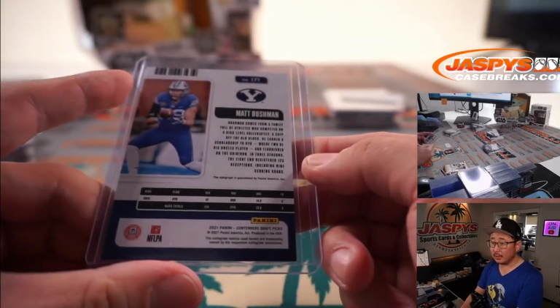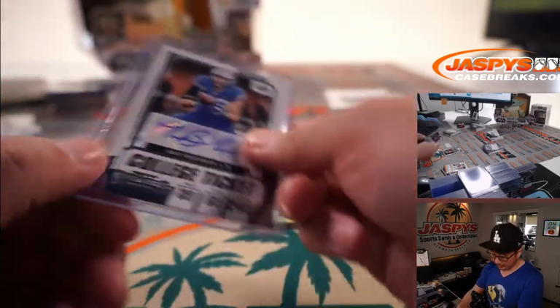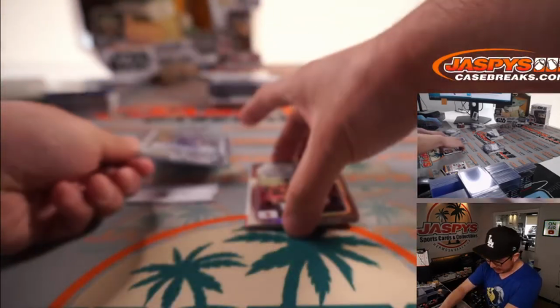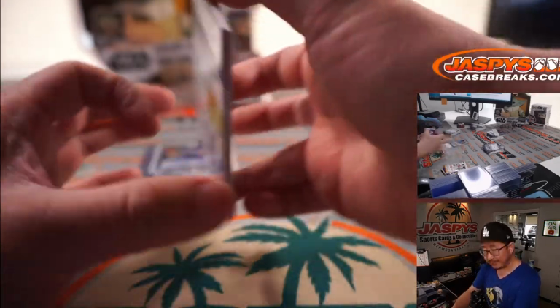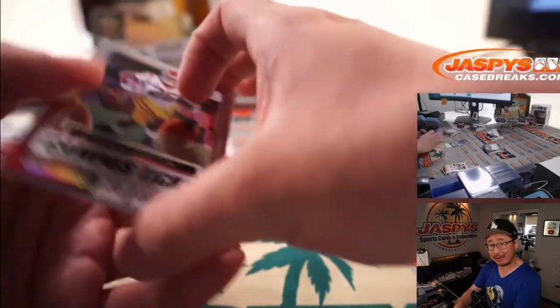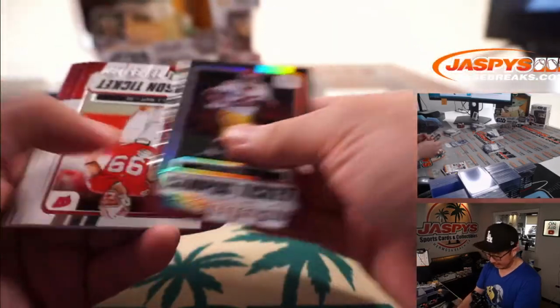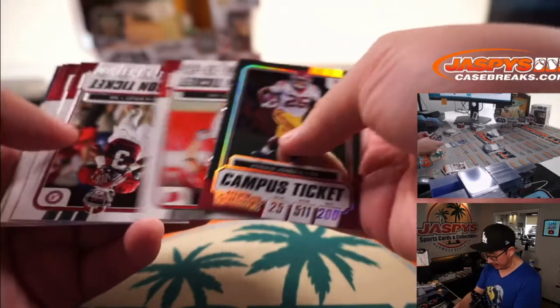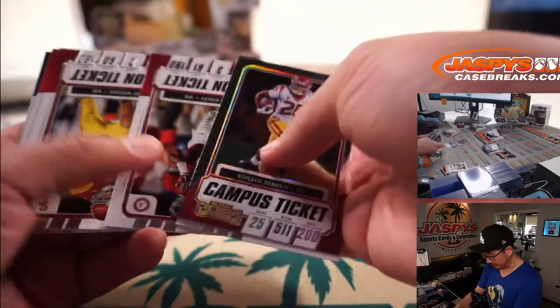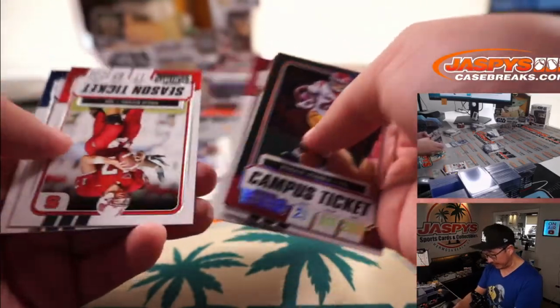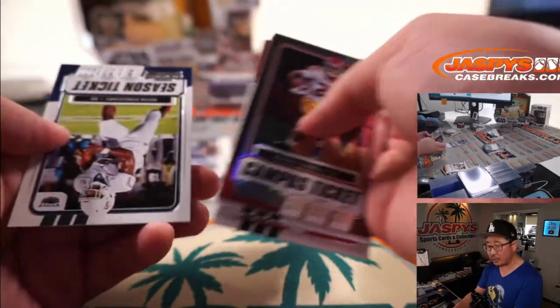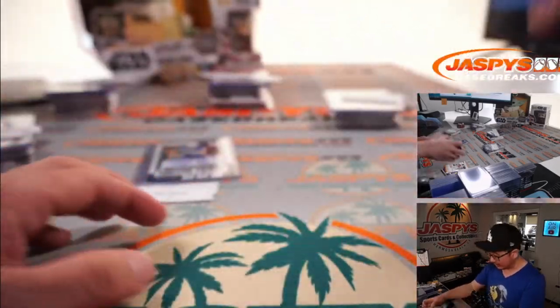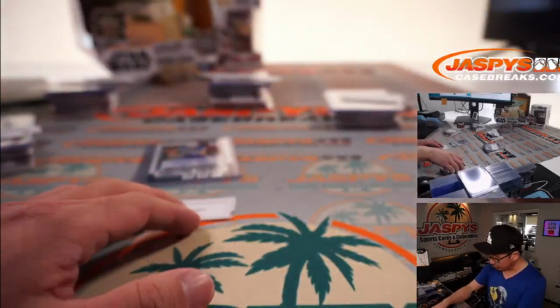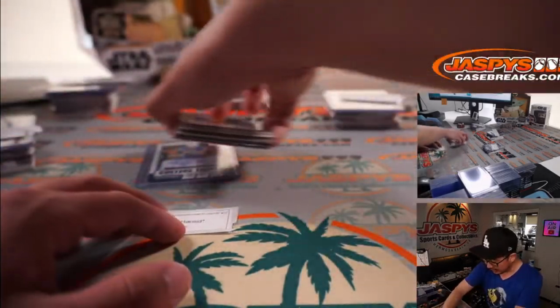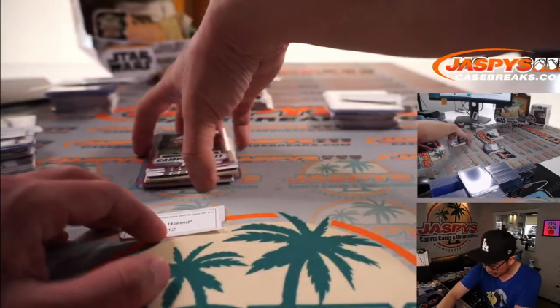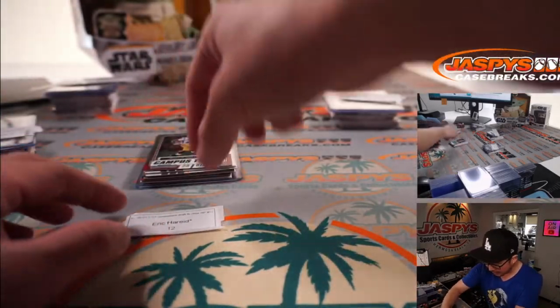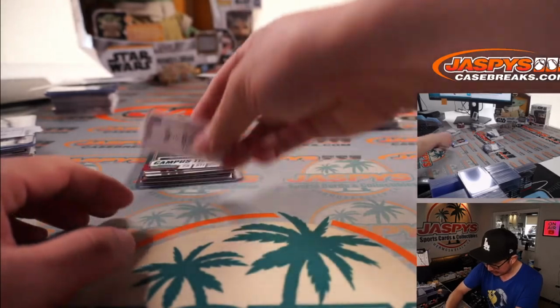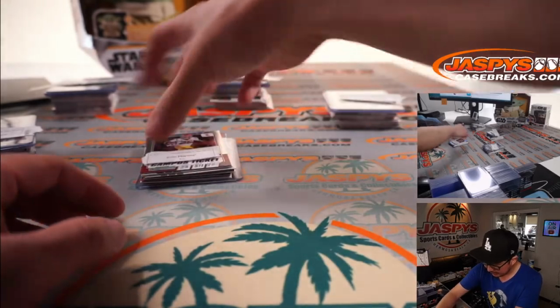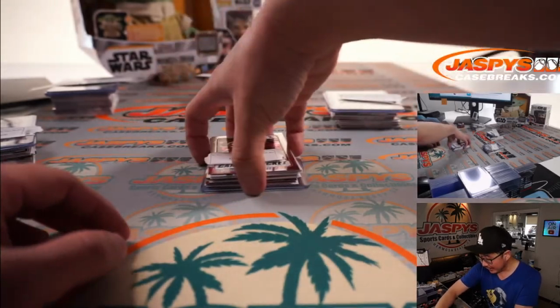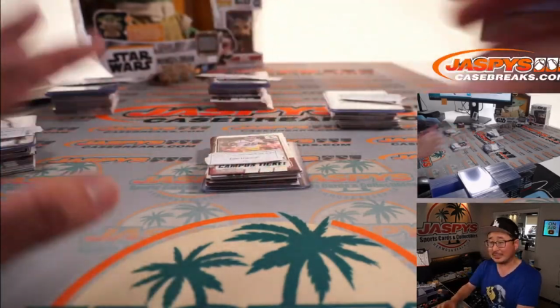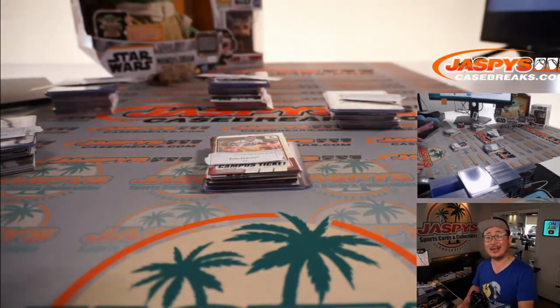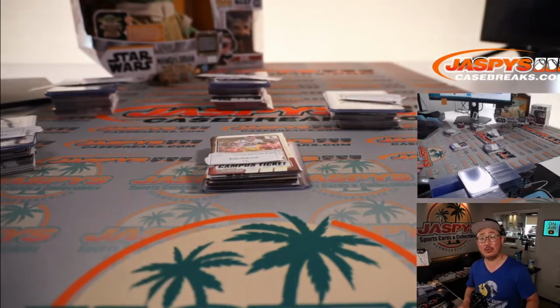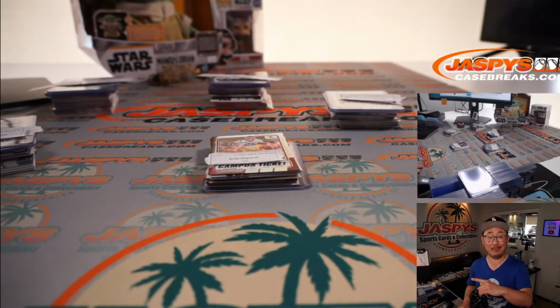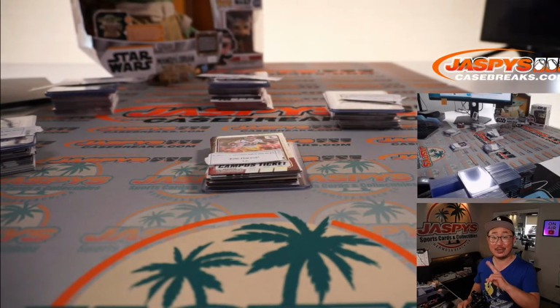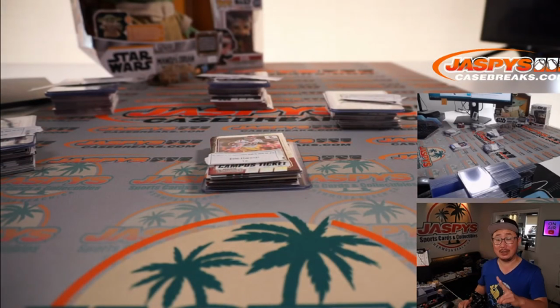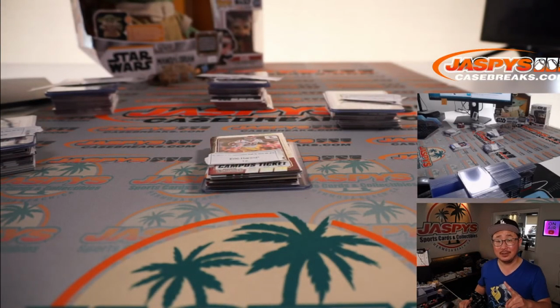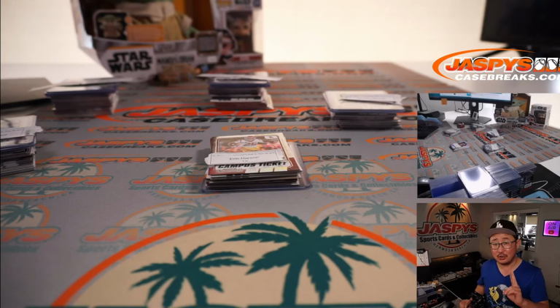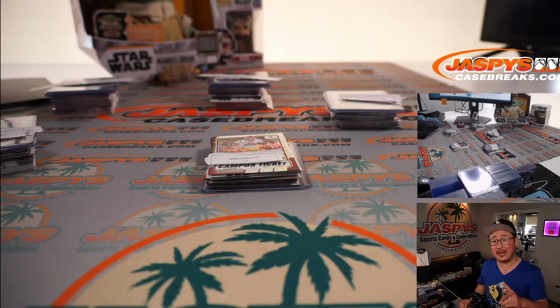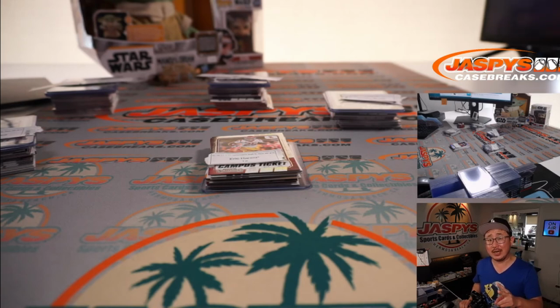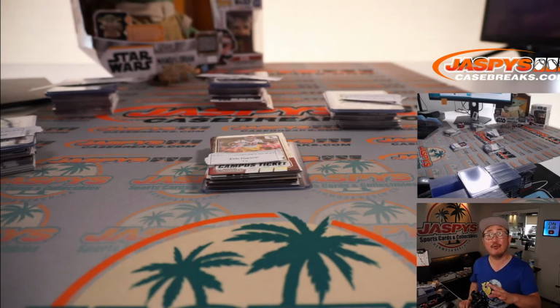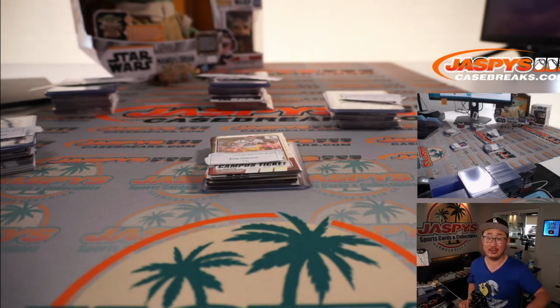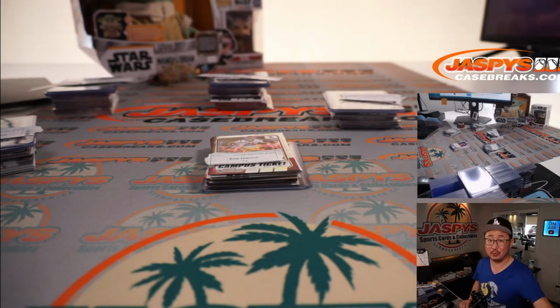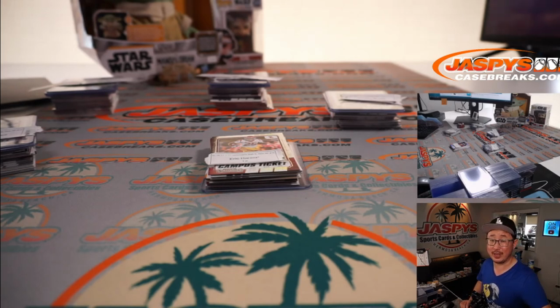All right, there you go, ladies and gentlemen. Thanks, Eric, for making this happen. Thanks, everybody. I'm Joe for jaspescasebreaks.com — appreciate you watching. I'll see you next time for the next one. Again, the next two boxes are on jaspescasebreaks.com, fresh case, so we'll see you for that one.